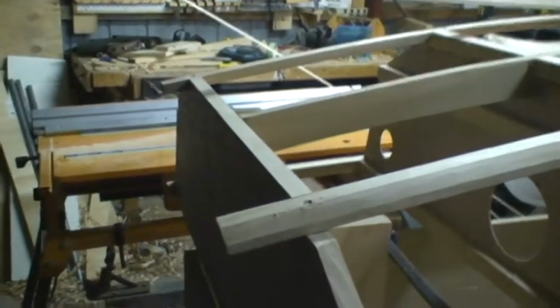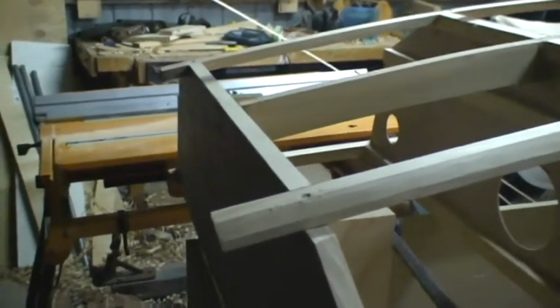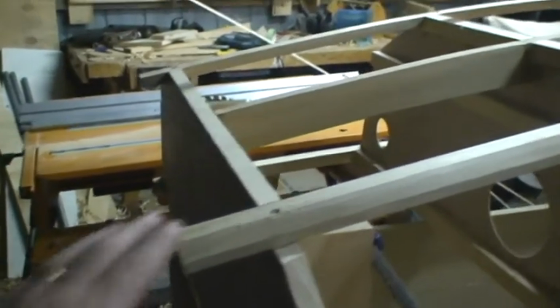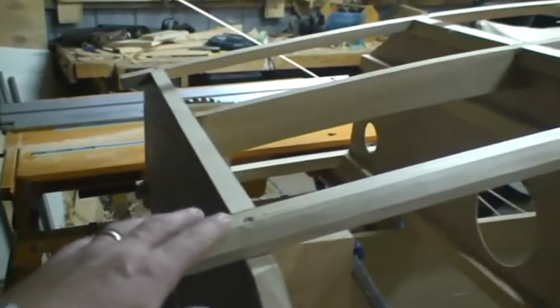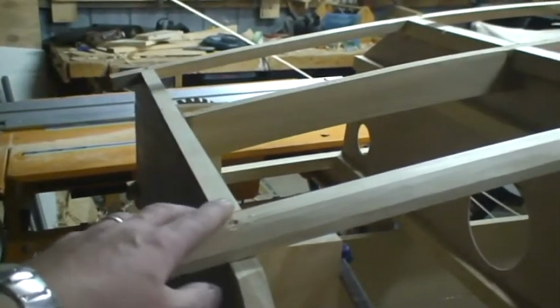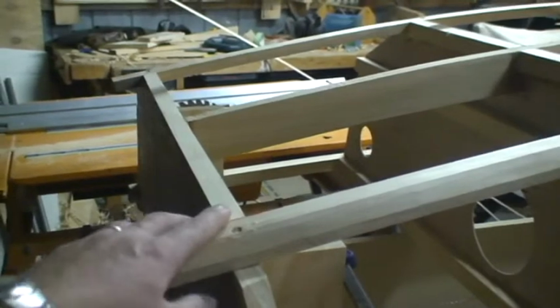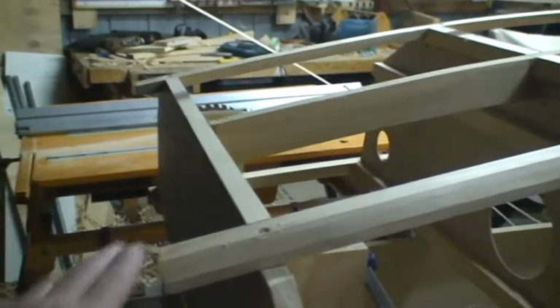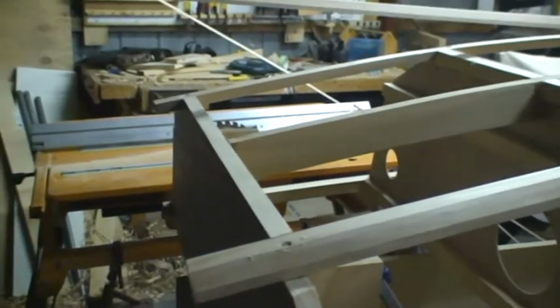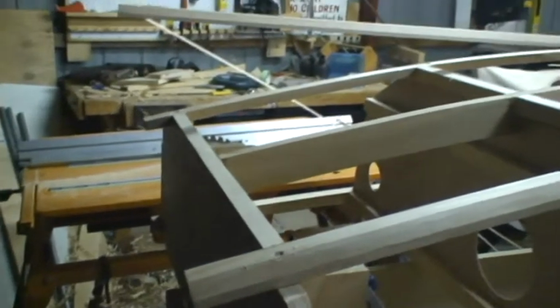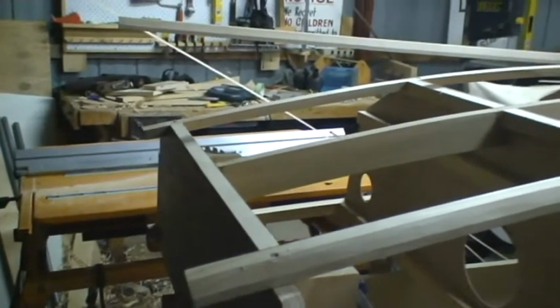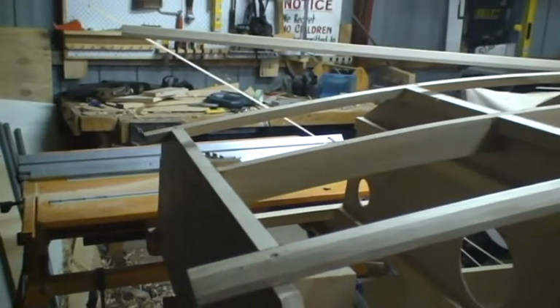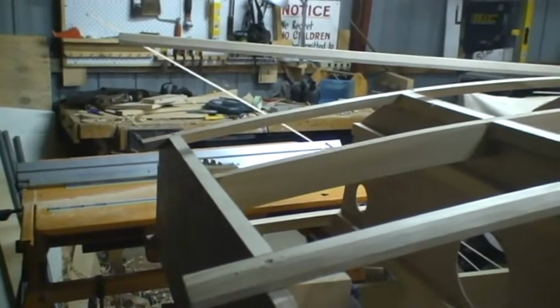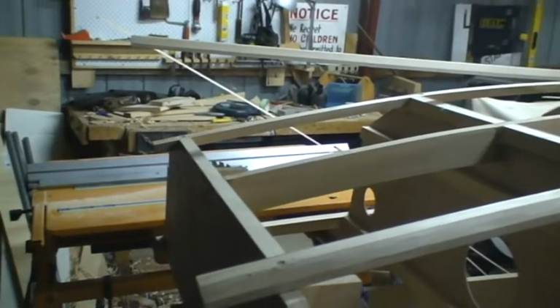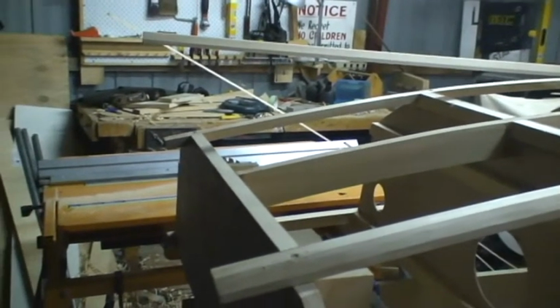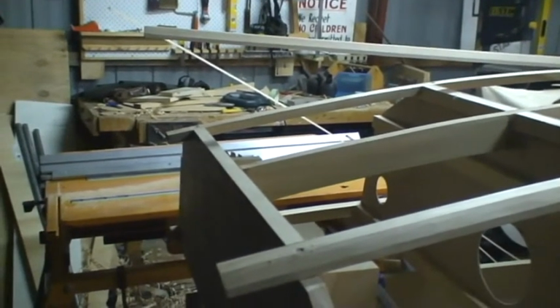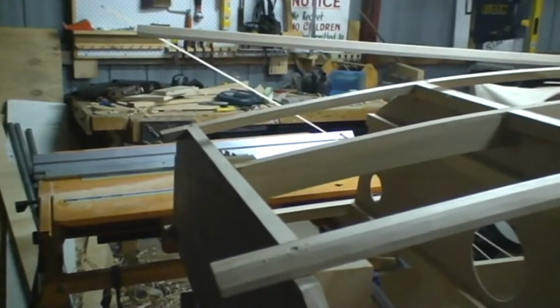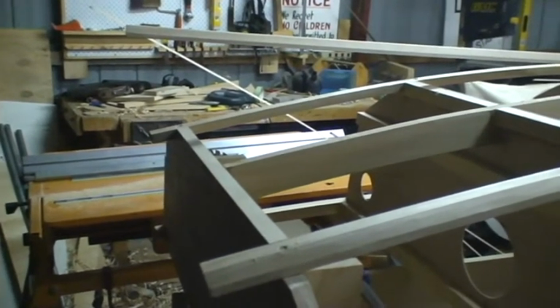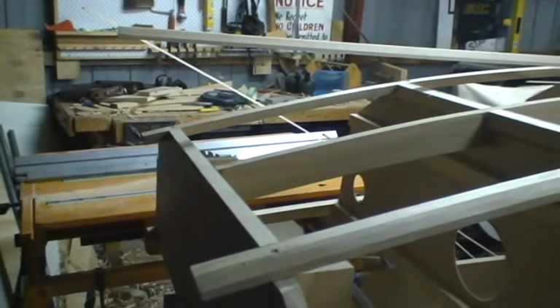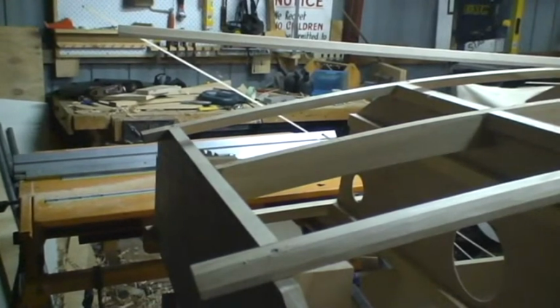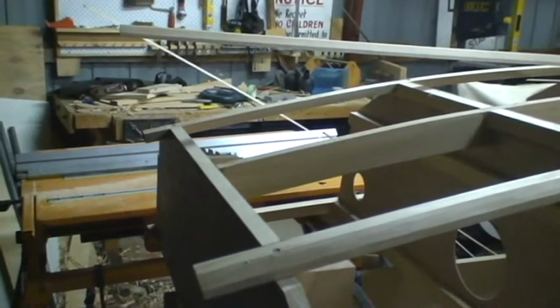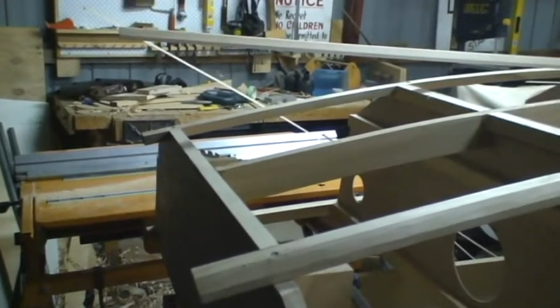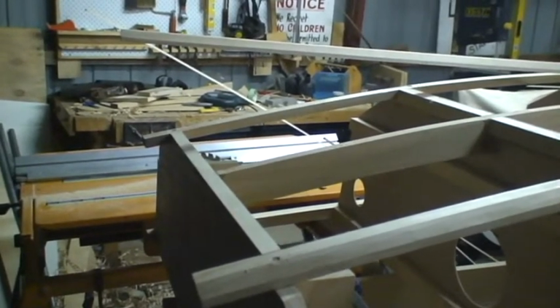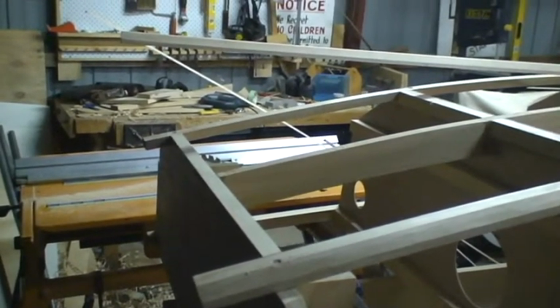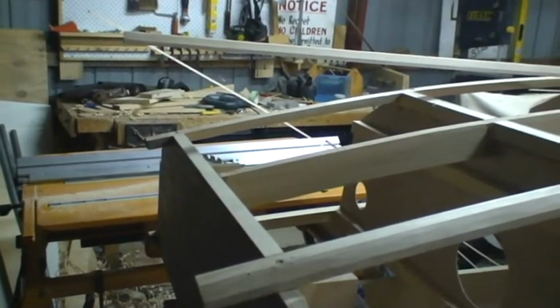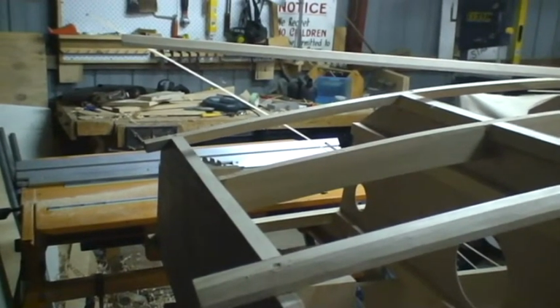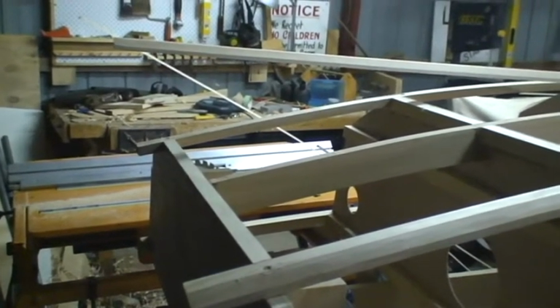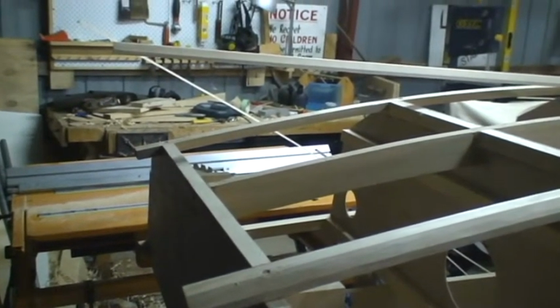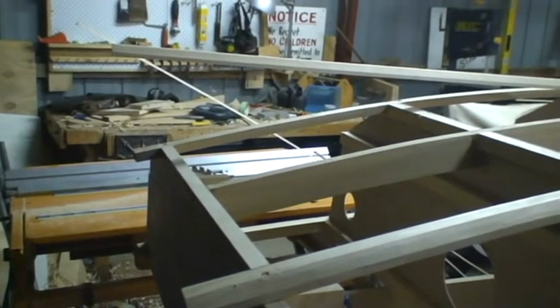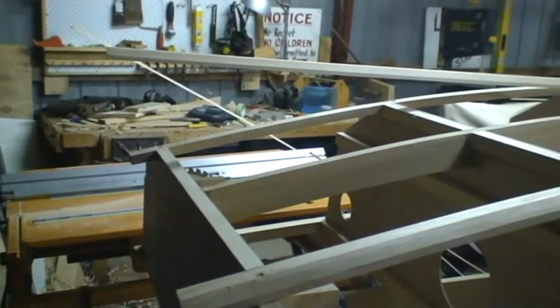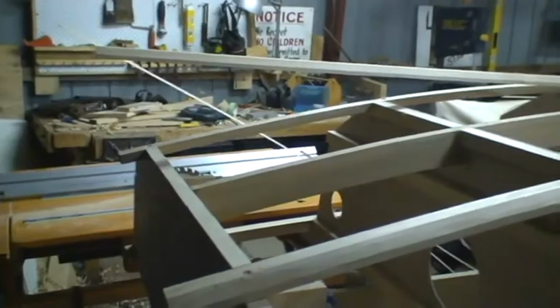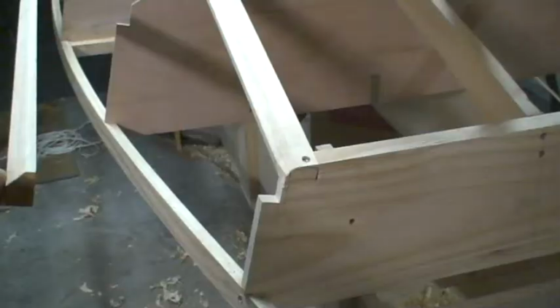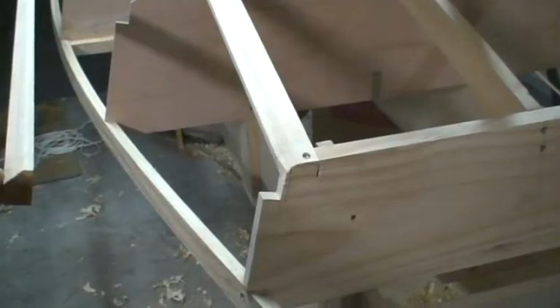I've done the same thing back at the stern, planing that down. I've actually laid across the bottom already and made sure that everything is looking reasonably okay and ready to glue down.